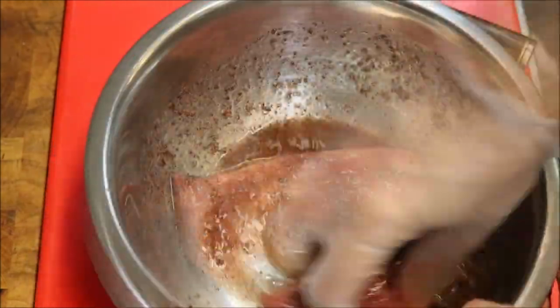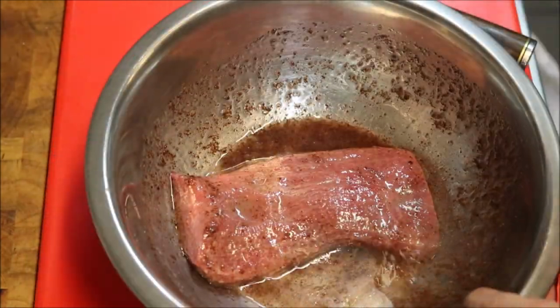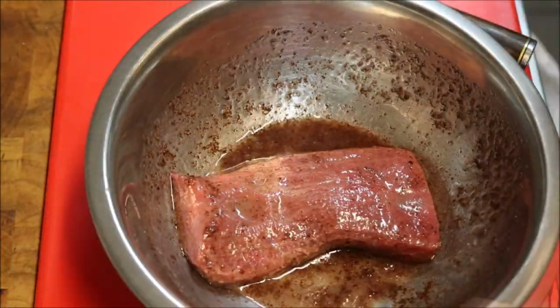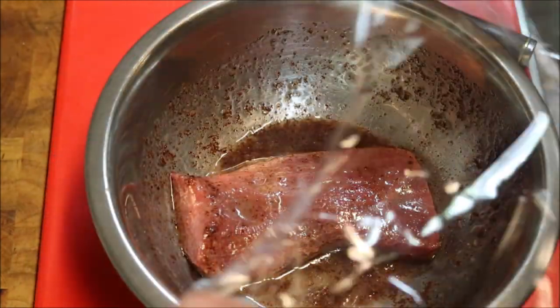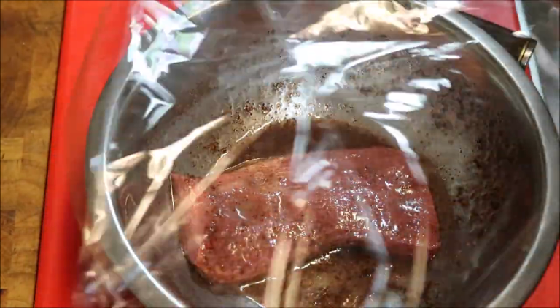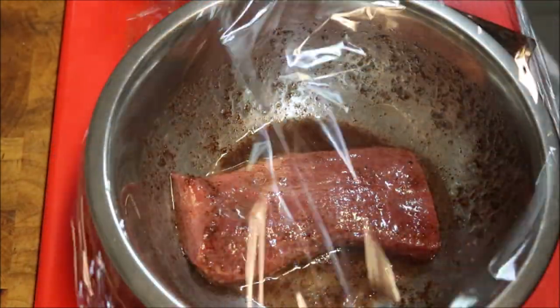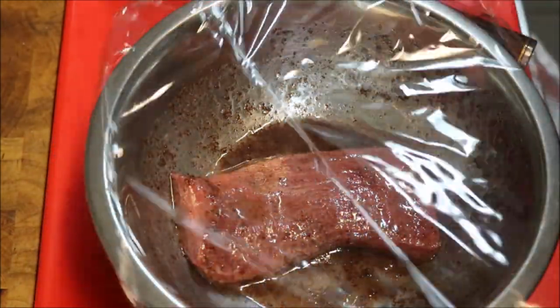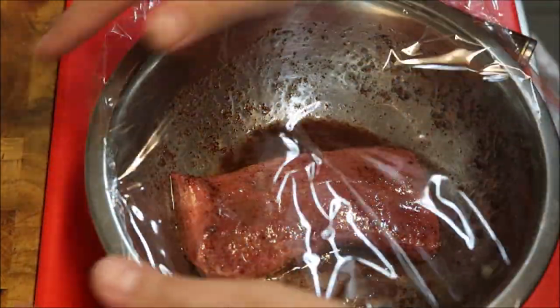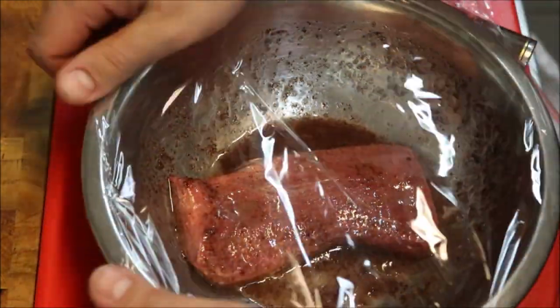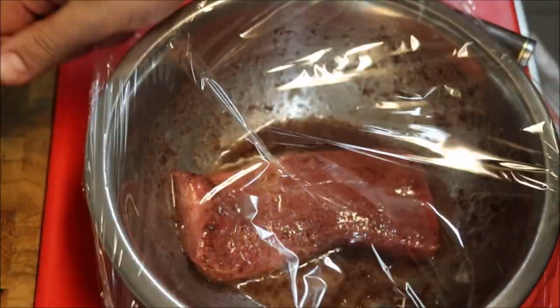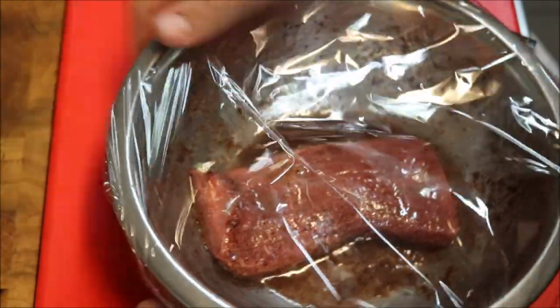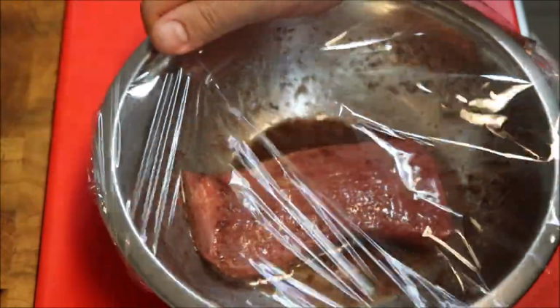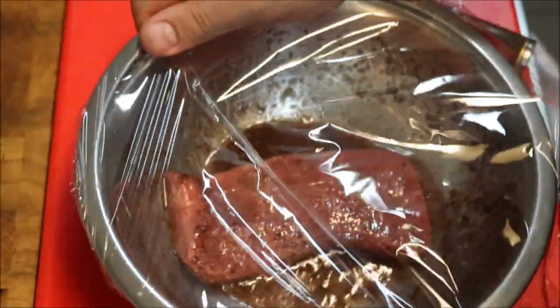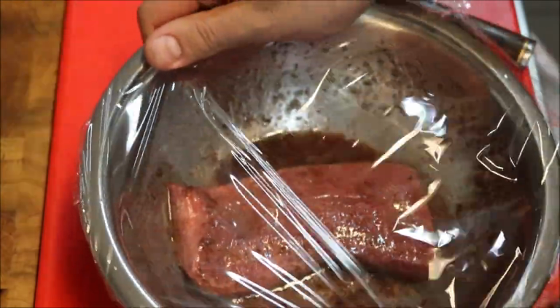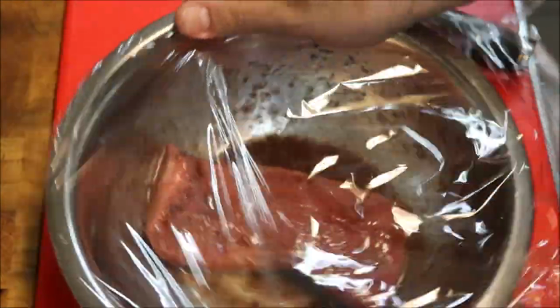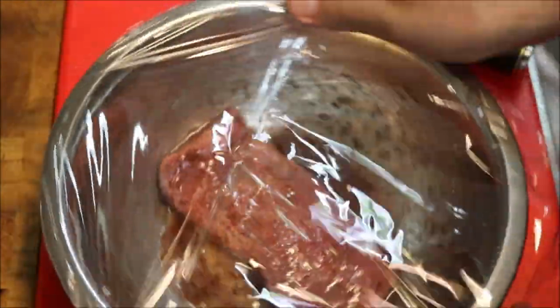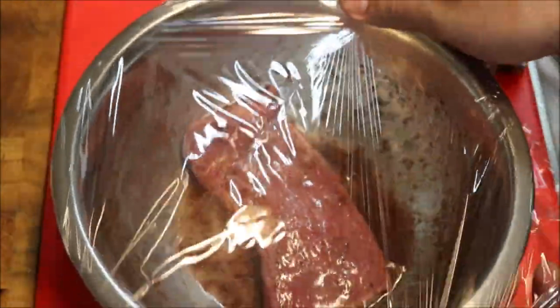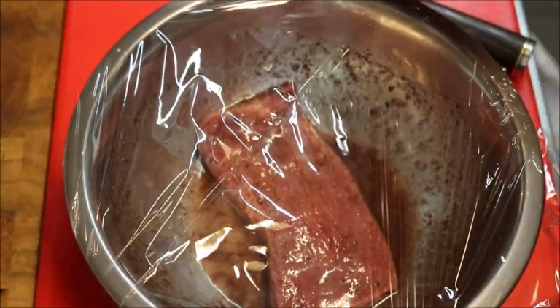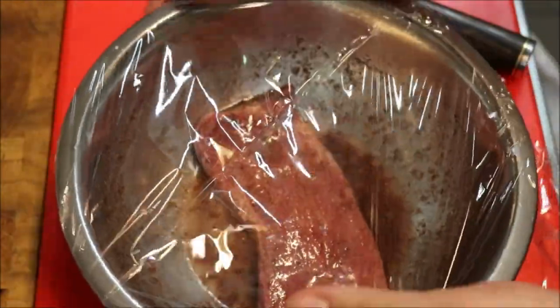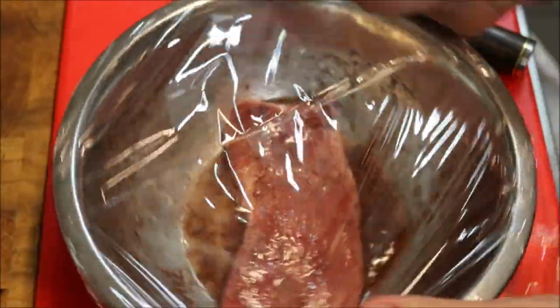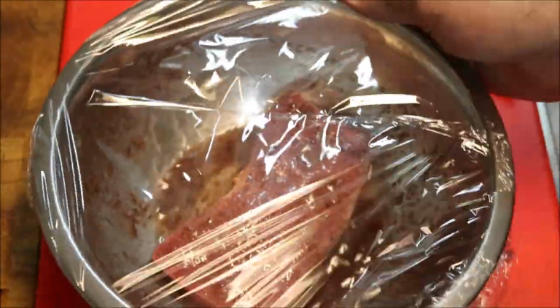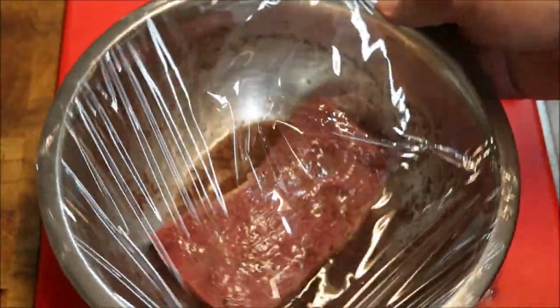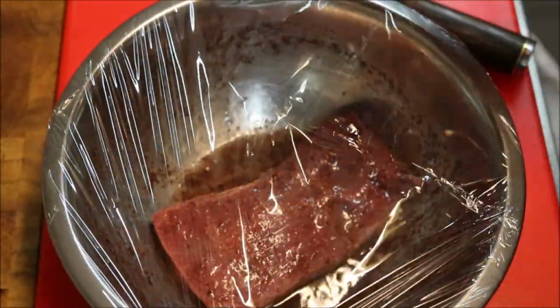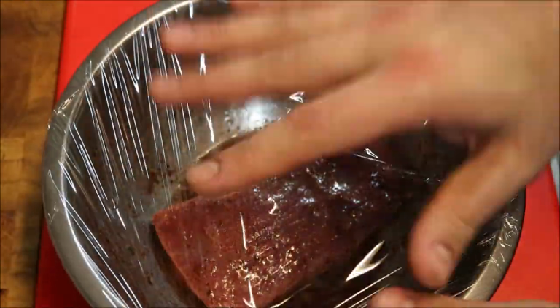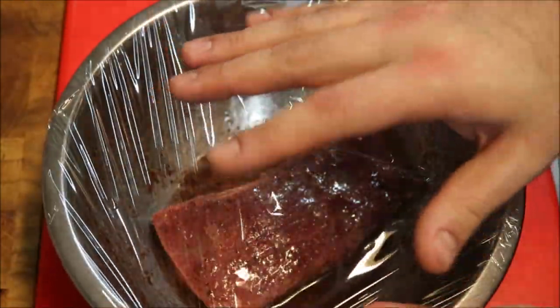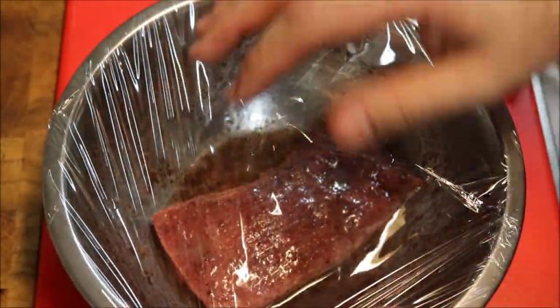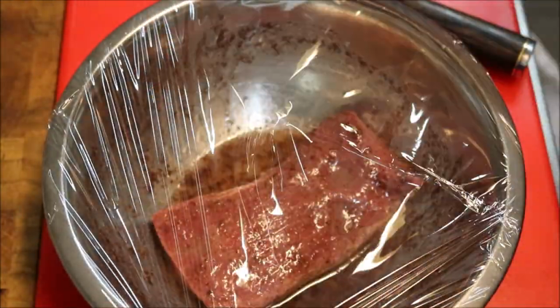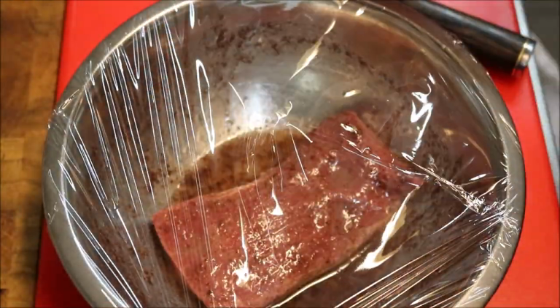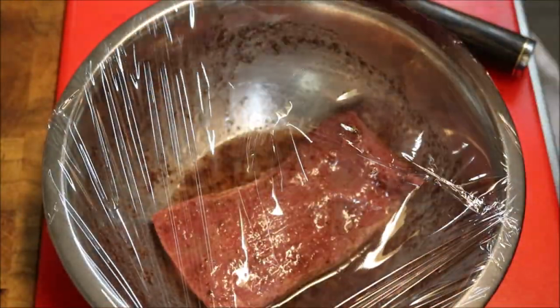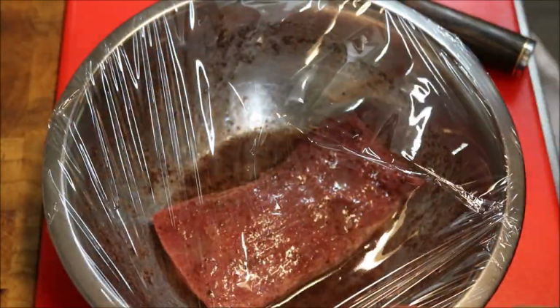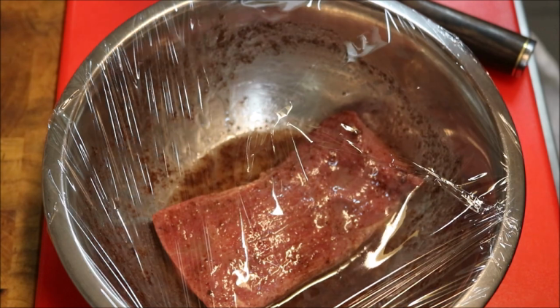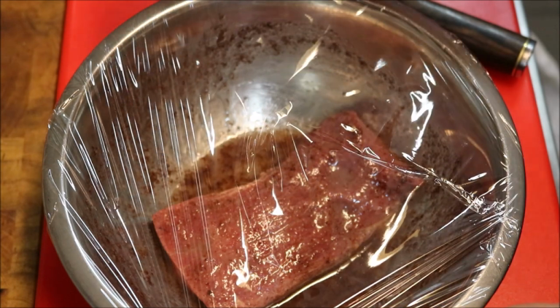We'll just cover this in cling wrap now. We're going to place this into the fridge to marinate for just a couple of hours. You can leave this overnight if you like and do it tomorrow.